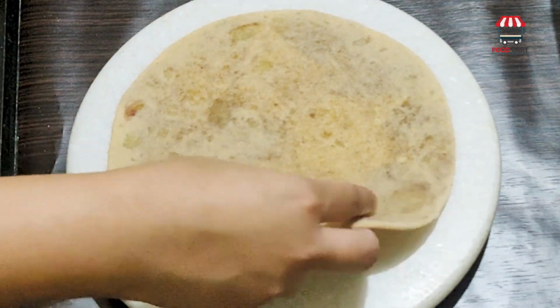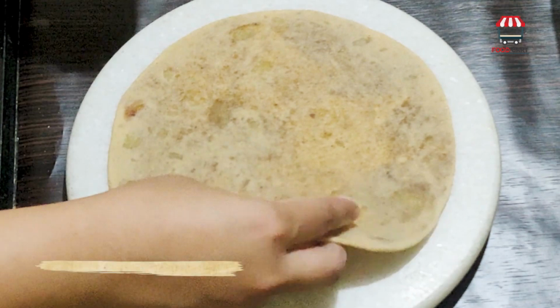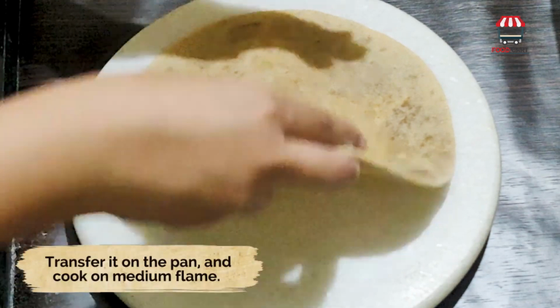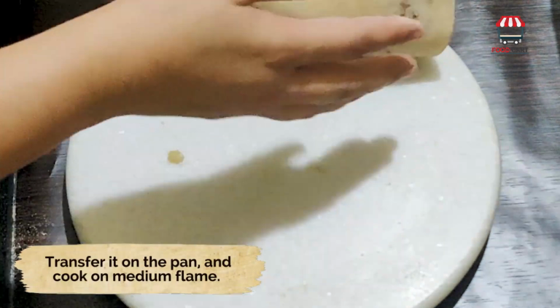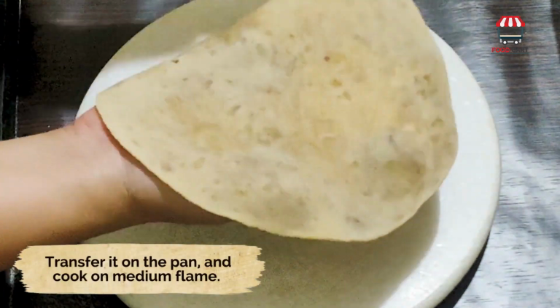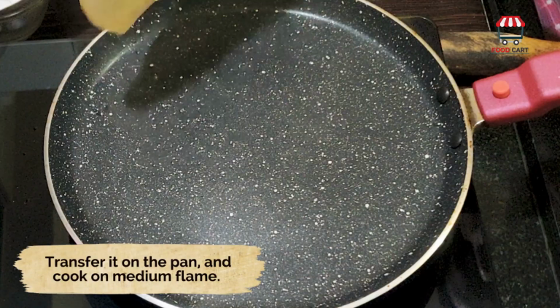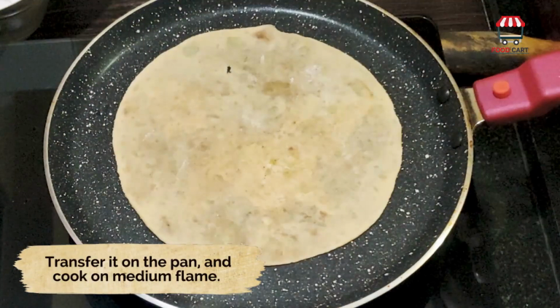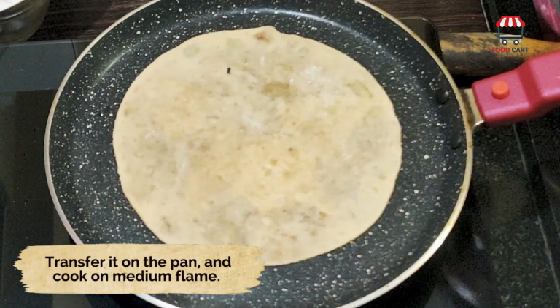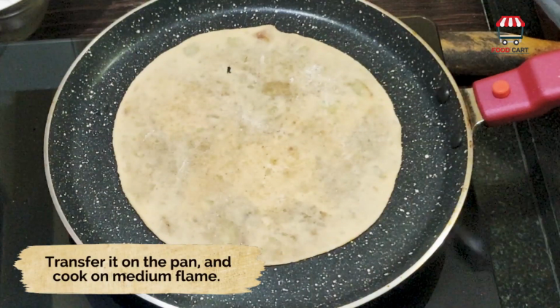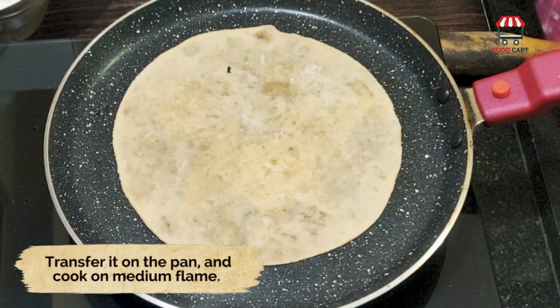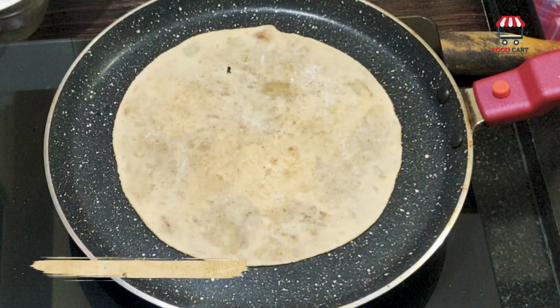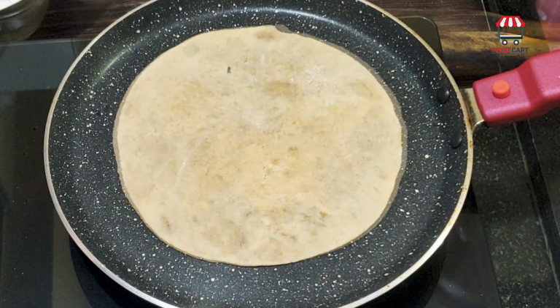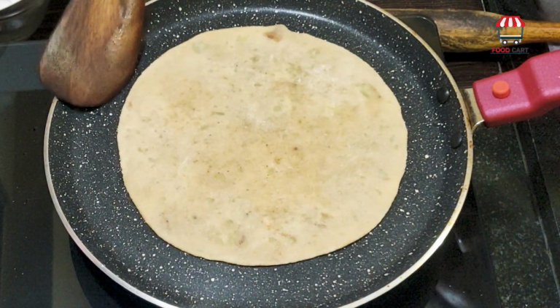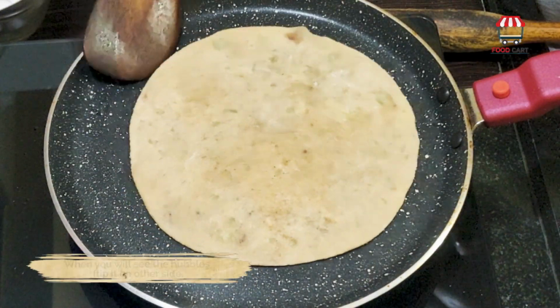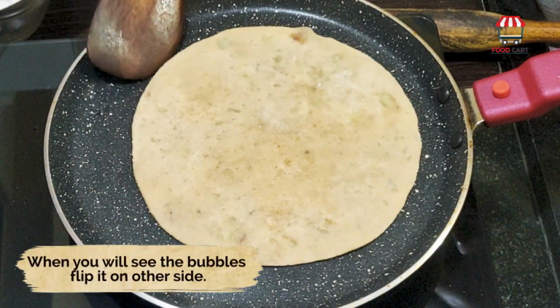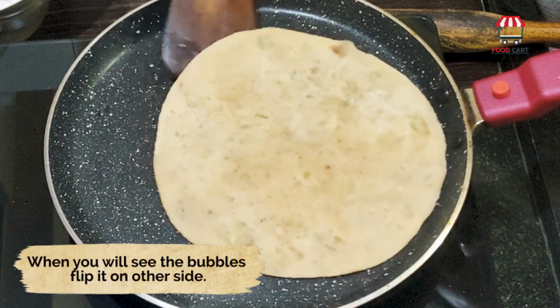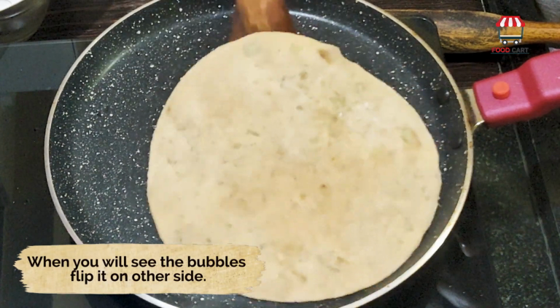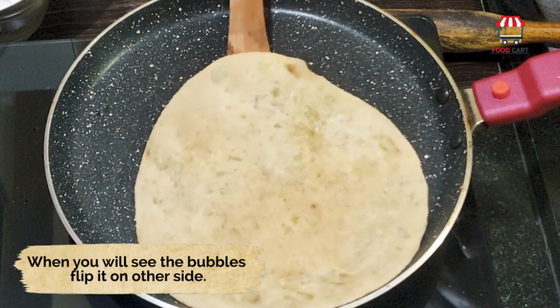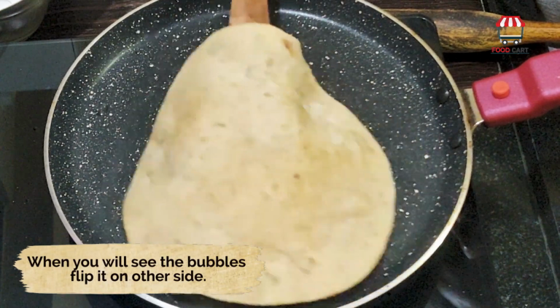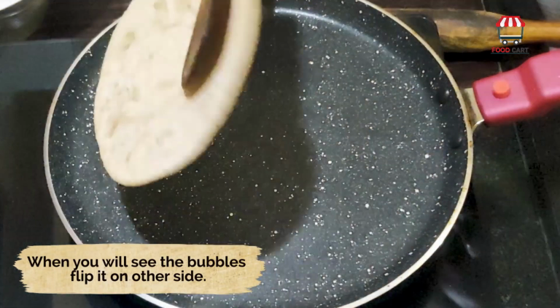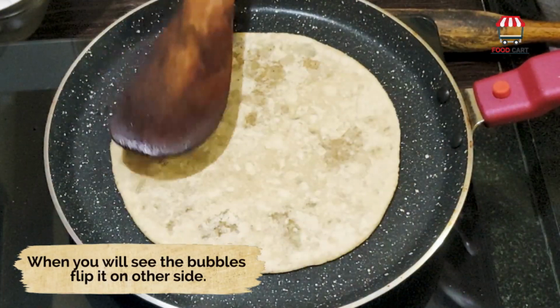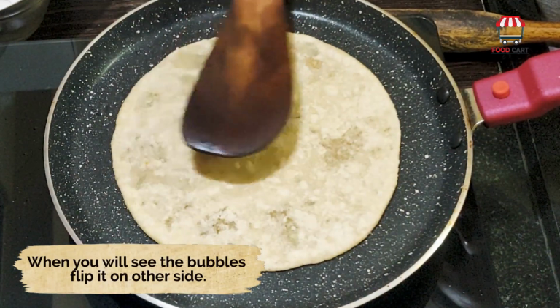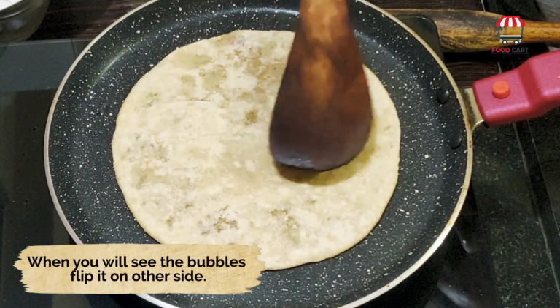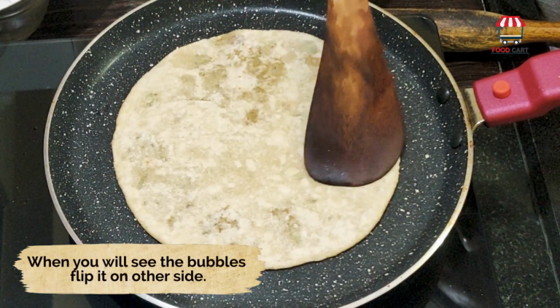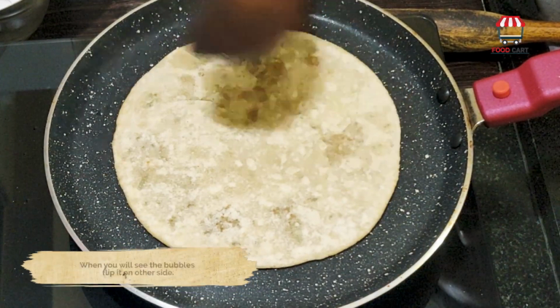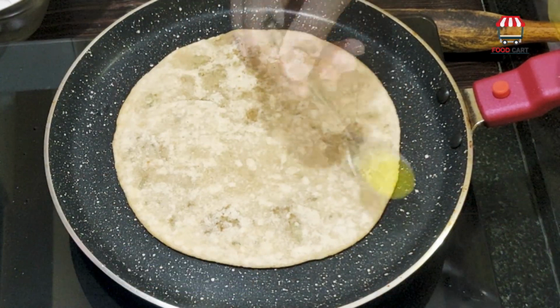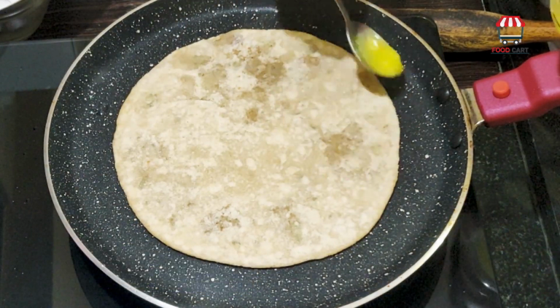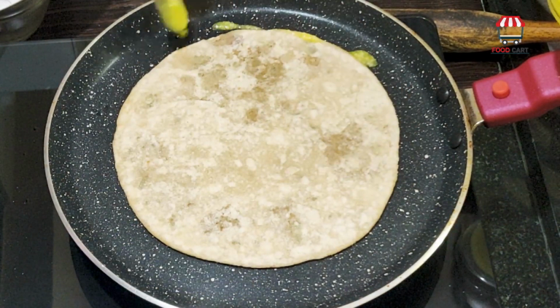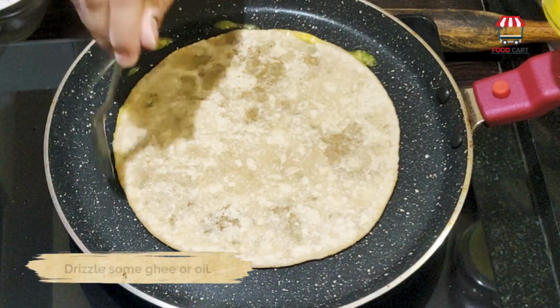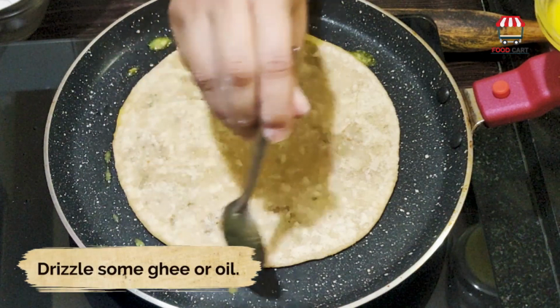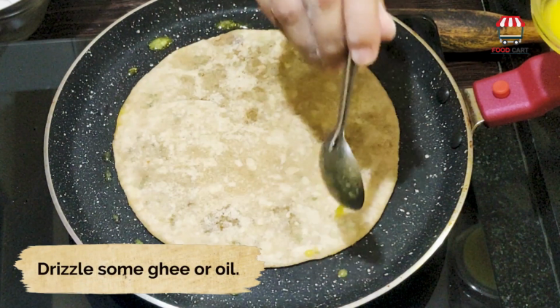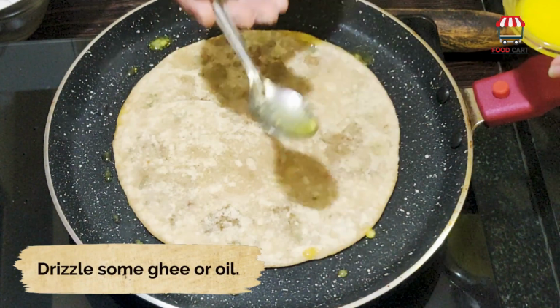Transfer it onto the pan and cook on medium flame. When you see bubbles, flip it to the other side. Drizzle some ghee or oil.